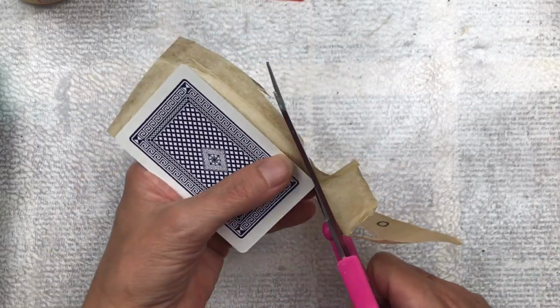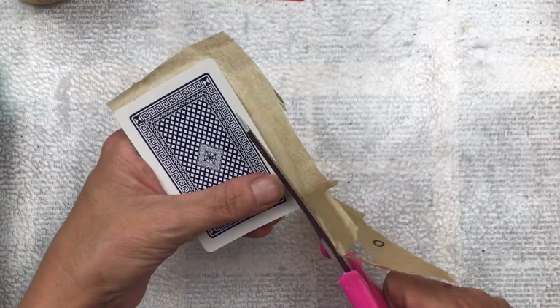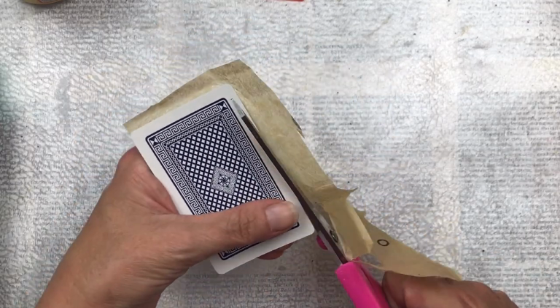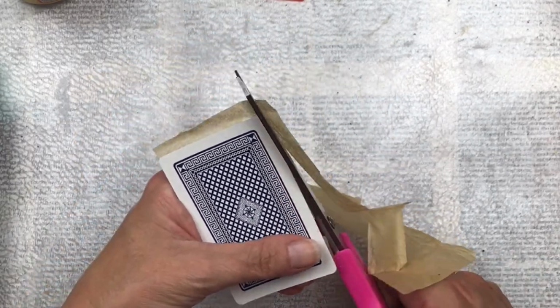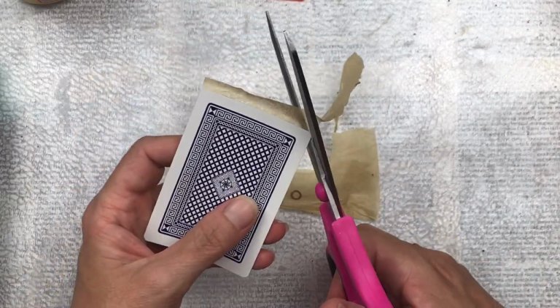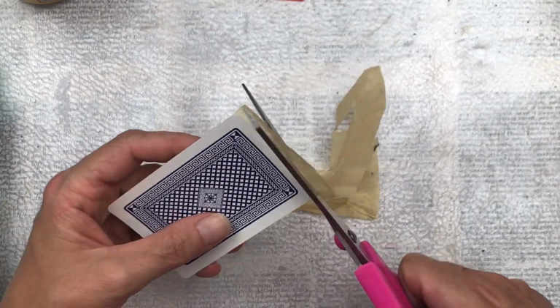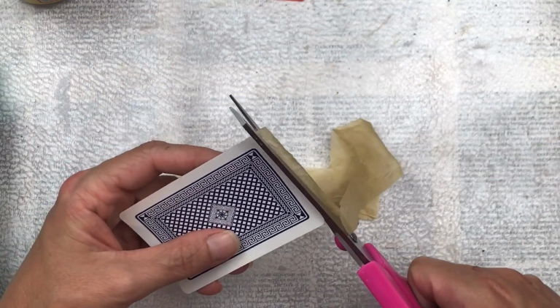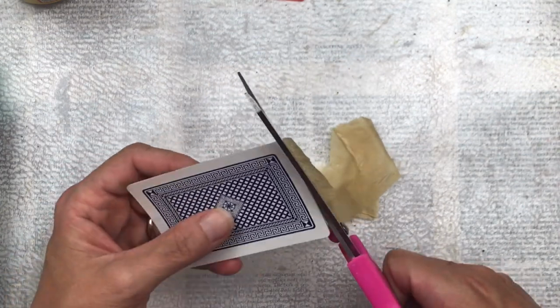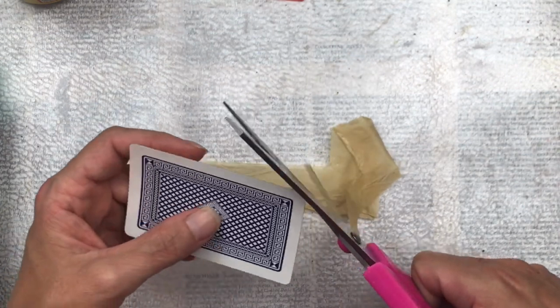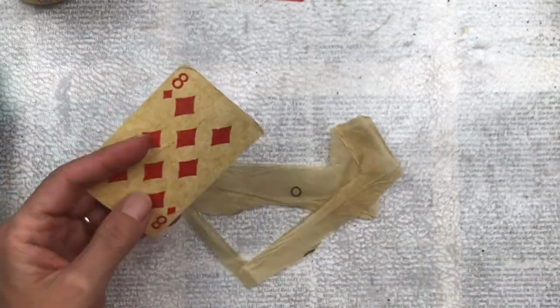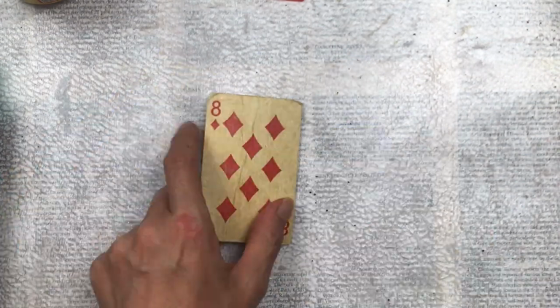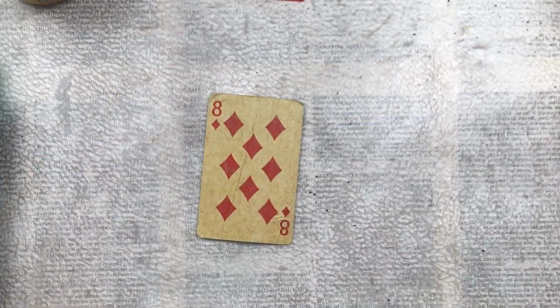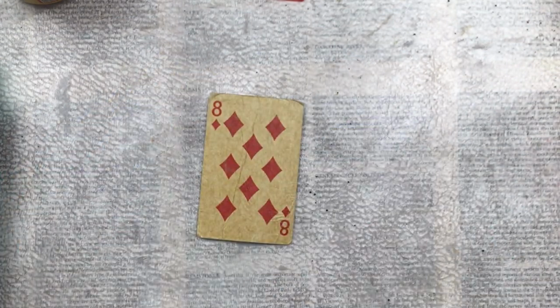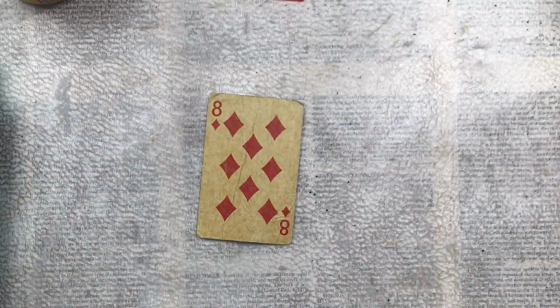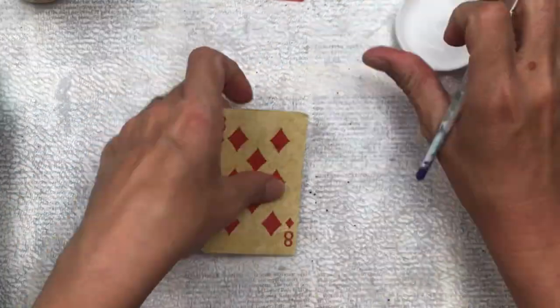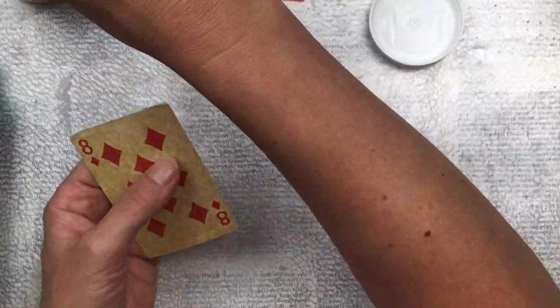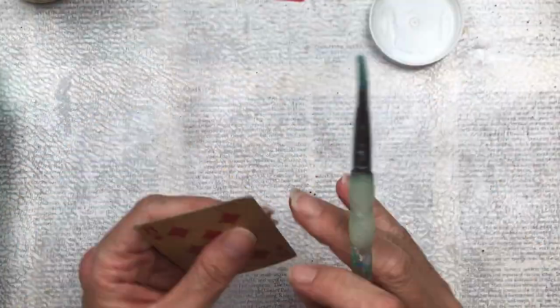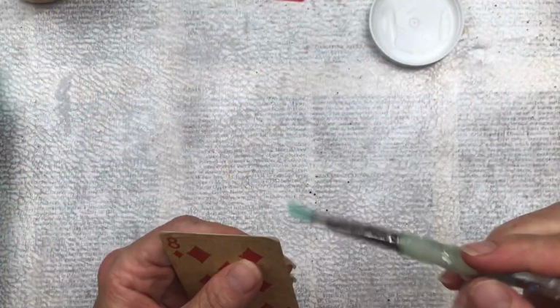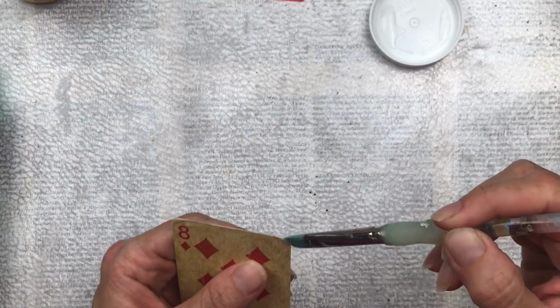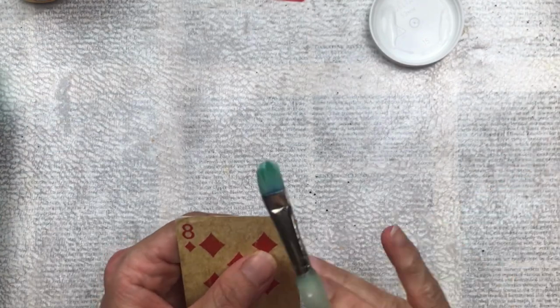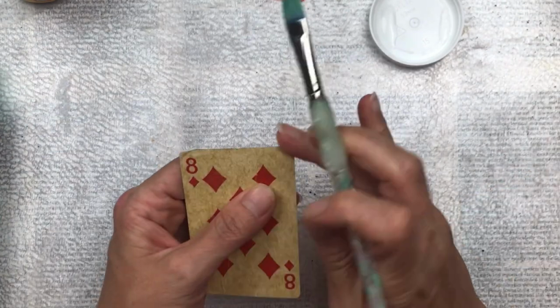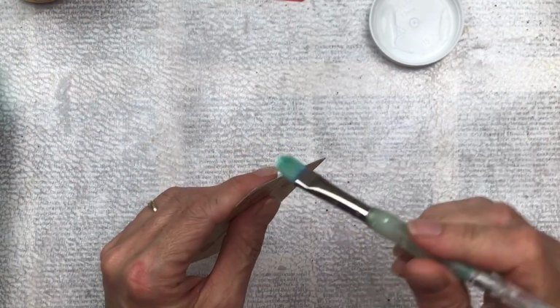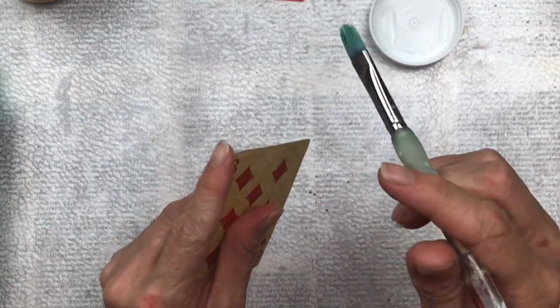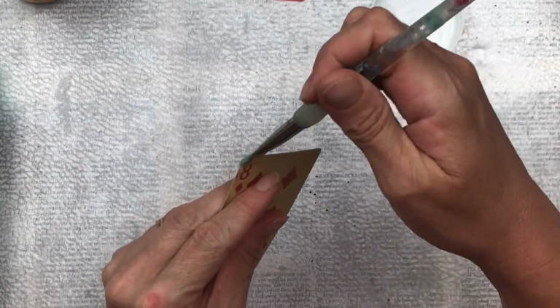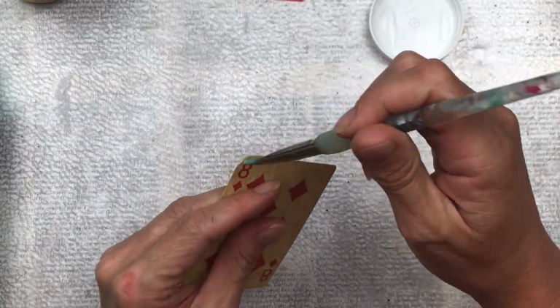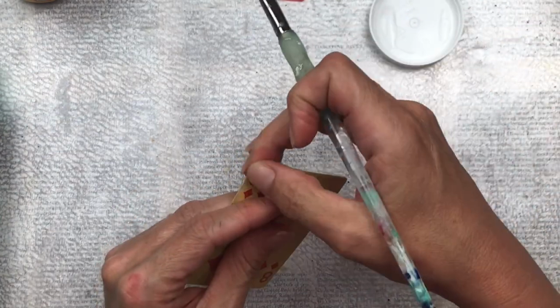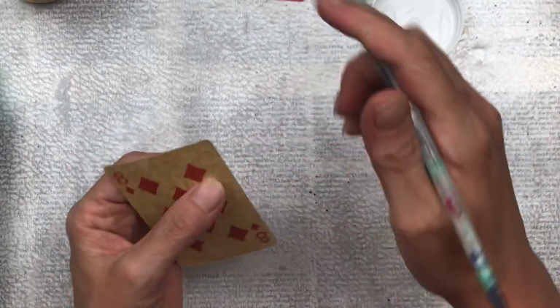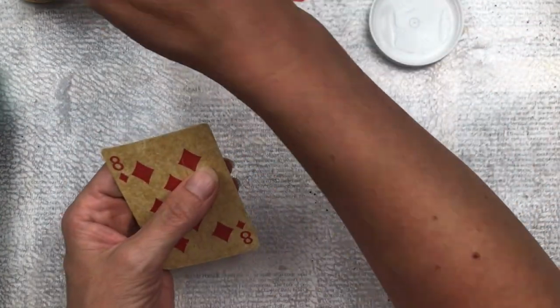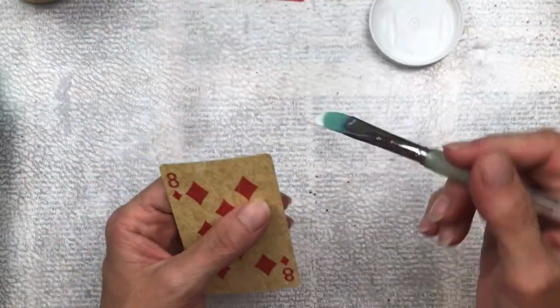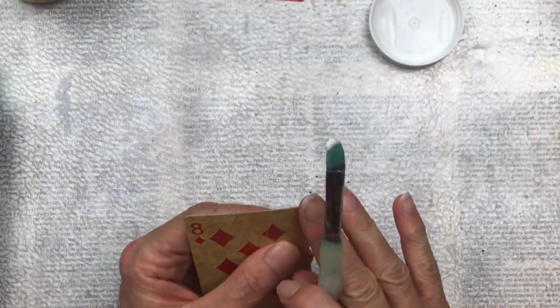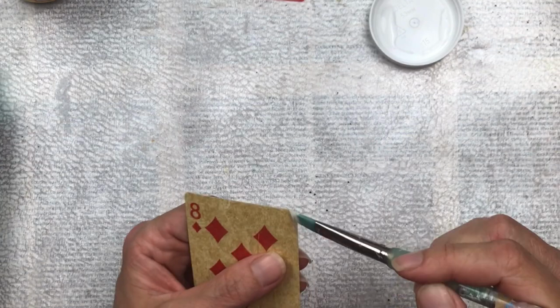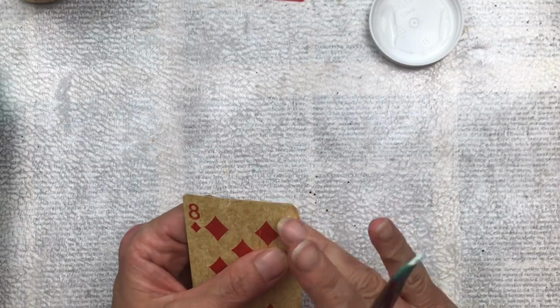Once everything has dried well, just trim the excess tissue paper. I then go and check the corners — I find that the corners don't always stick 100%, so I just go with another layer of Mod Podge to secure the corners.